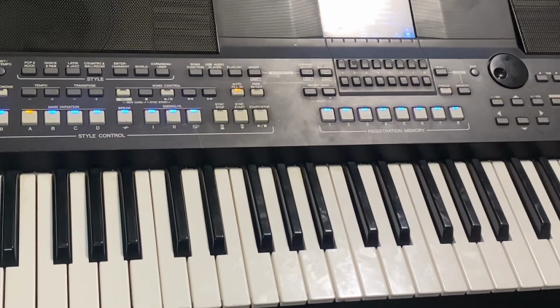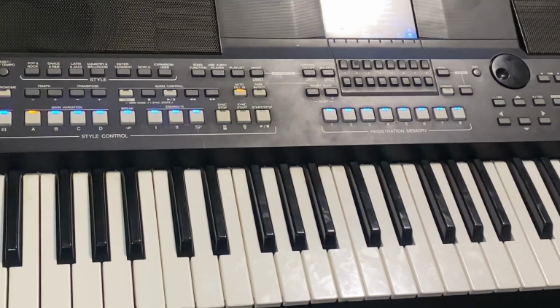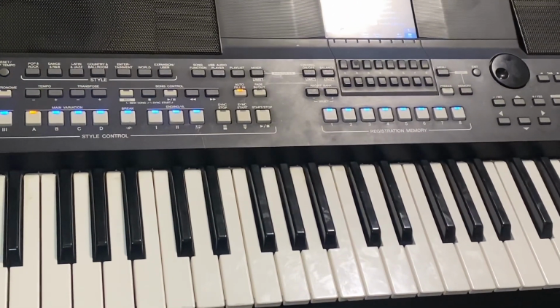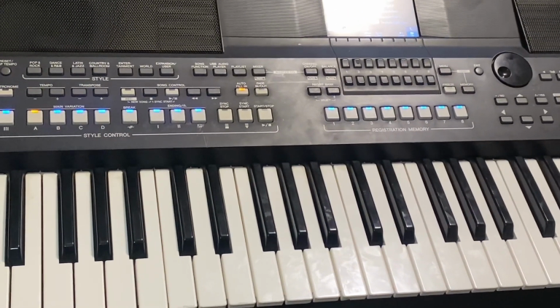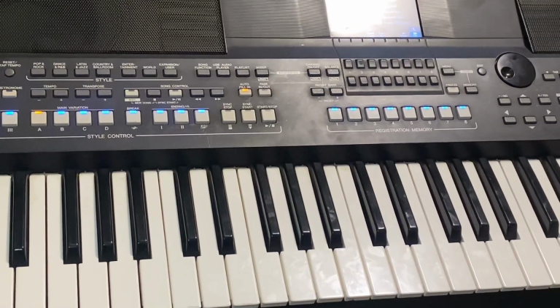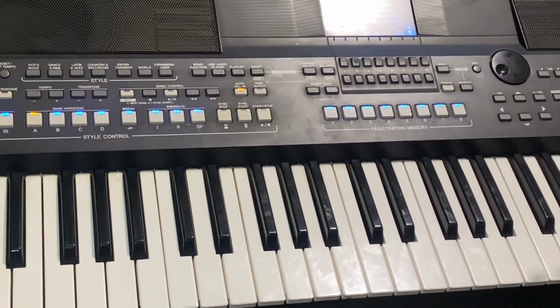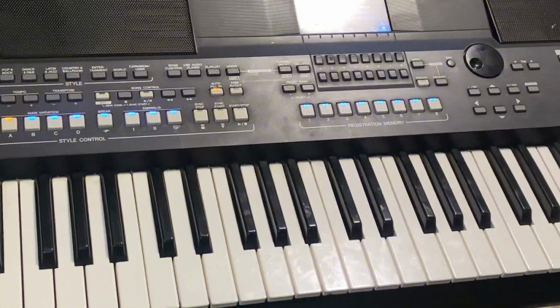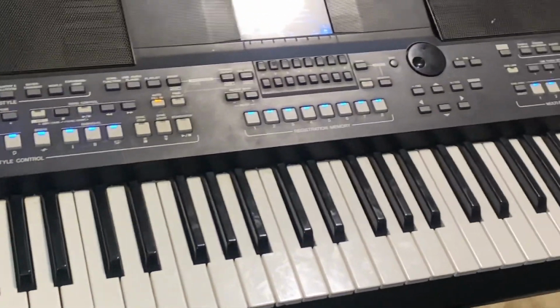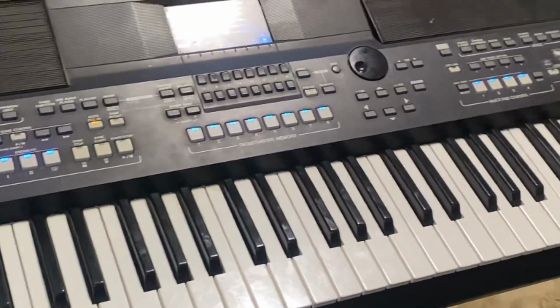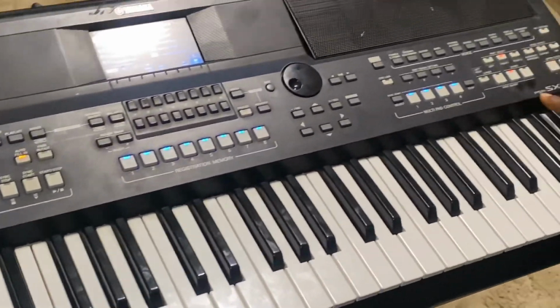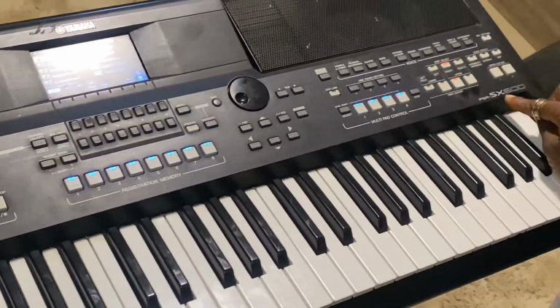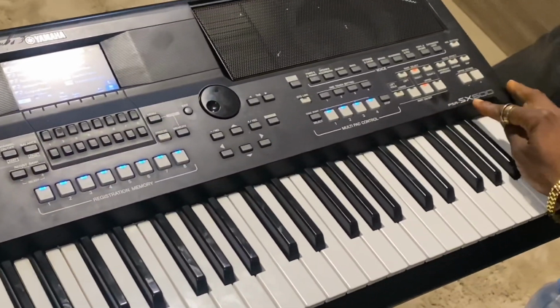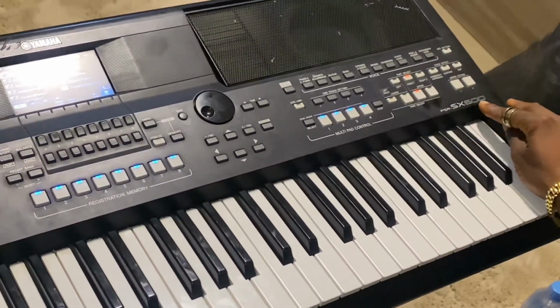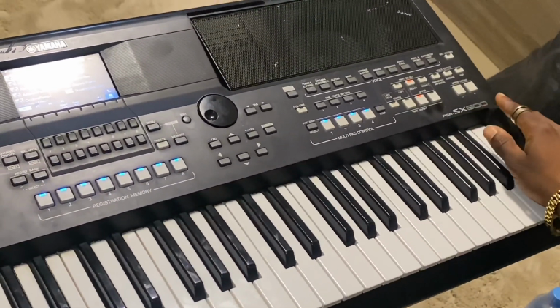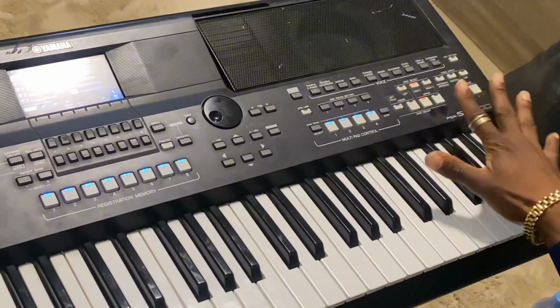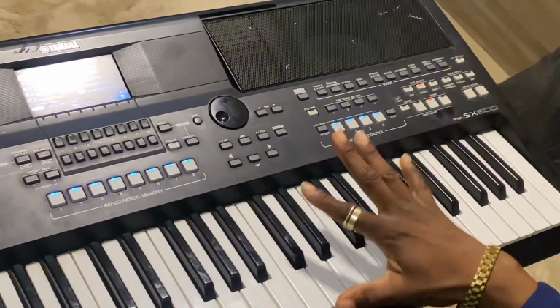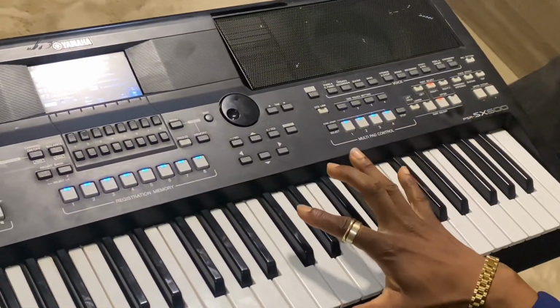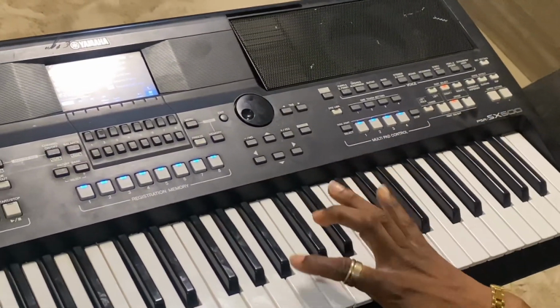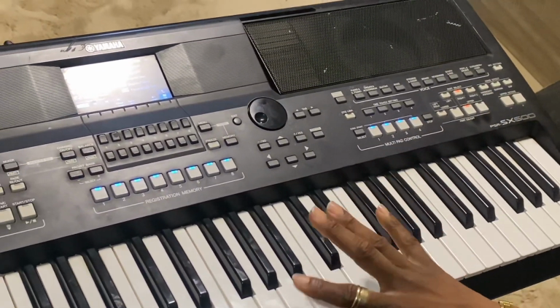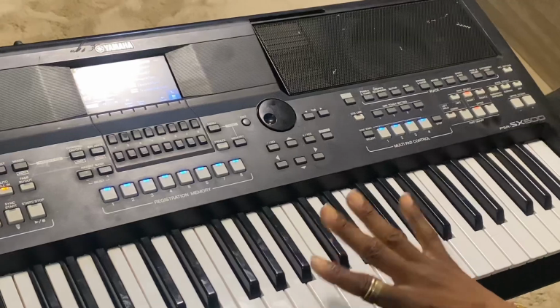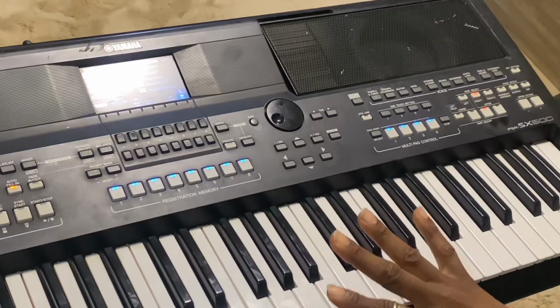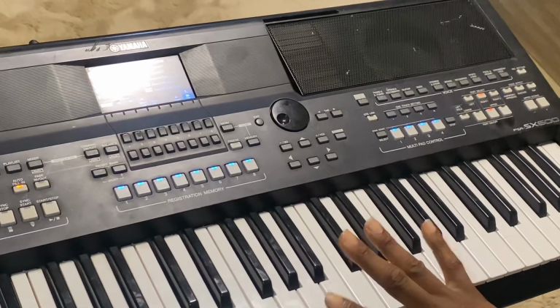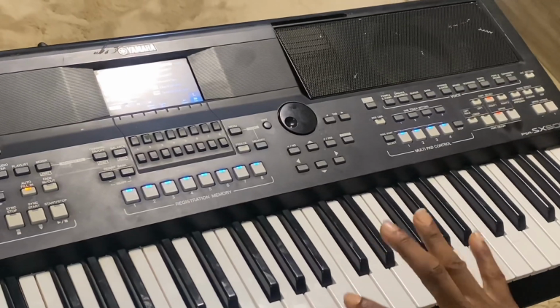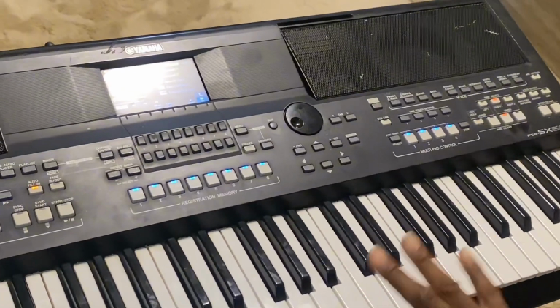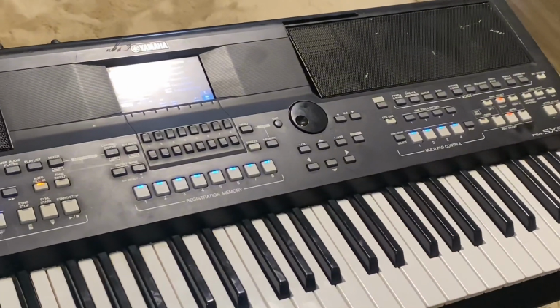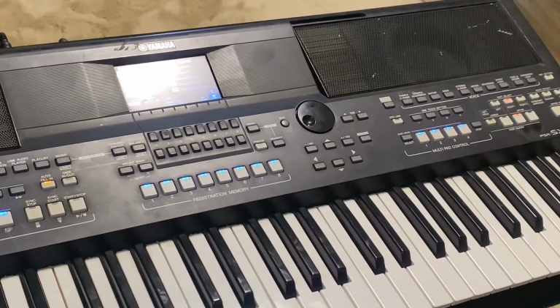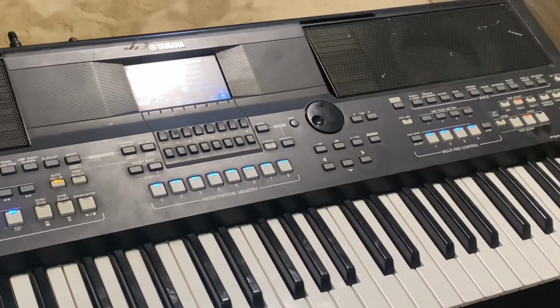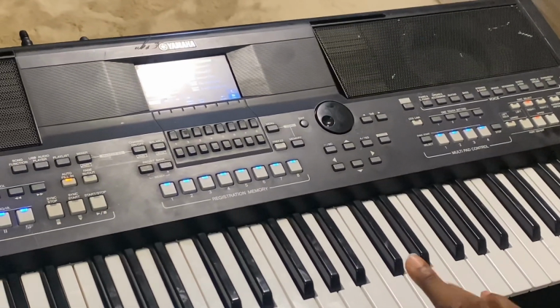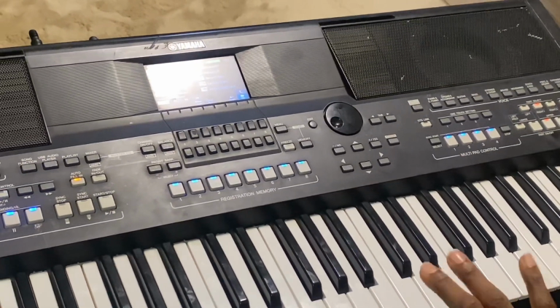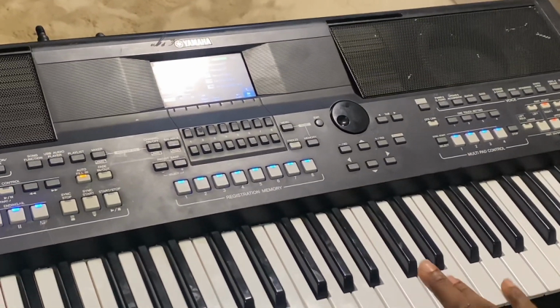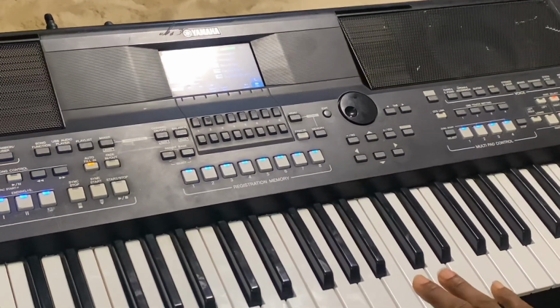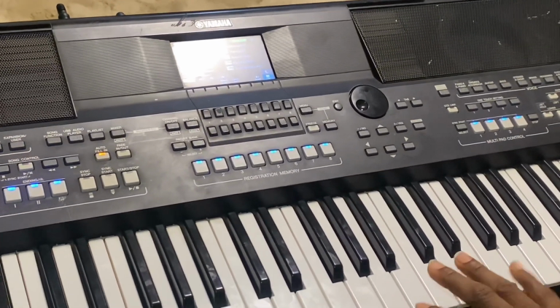It's very simple. By the way, I'm using the PSR SX600 — the sound bank is pretty nice, a lot of tones, and it's very okay for some of your praise songs.